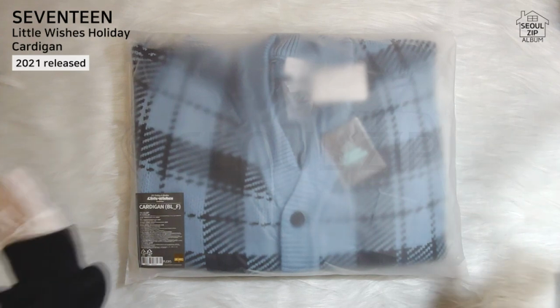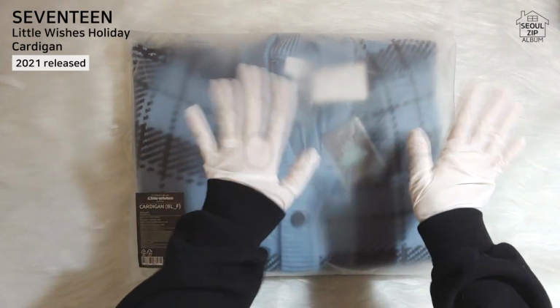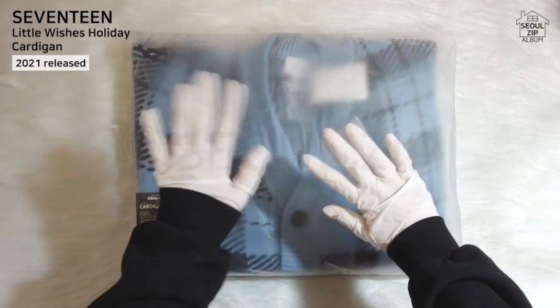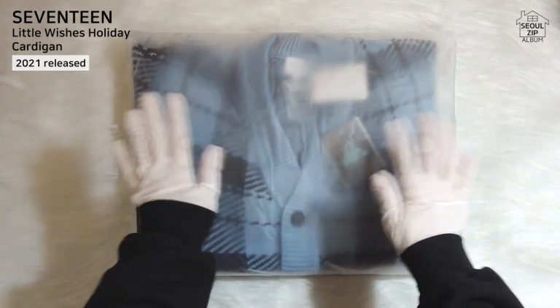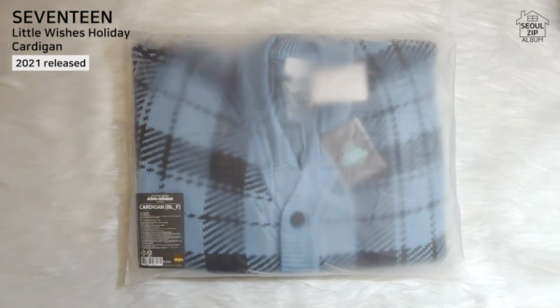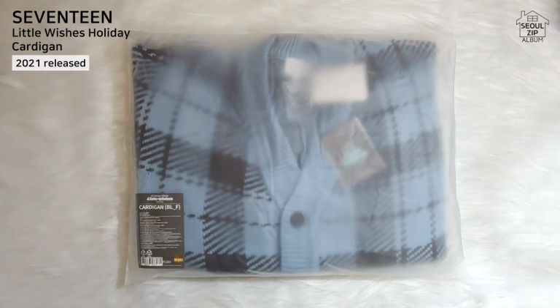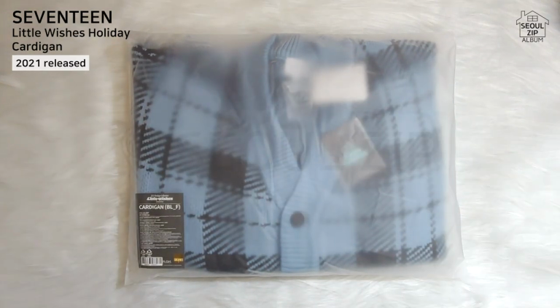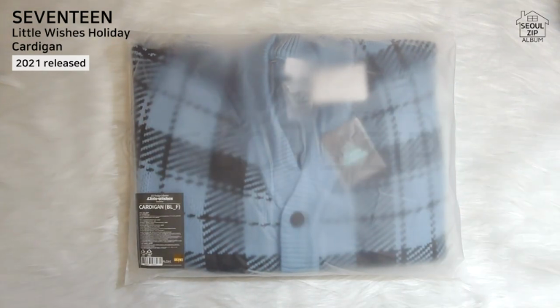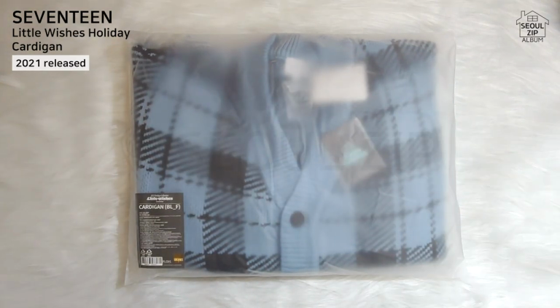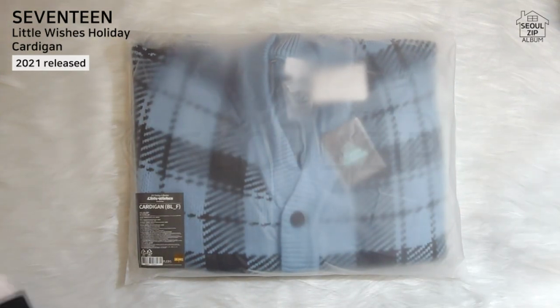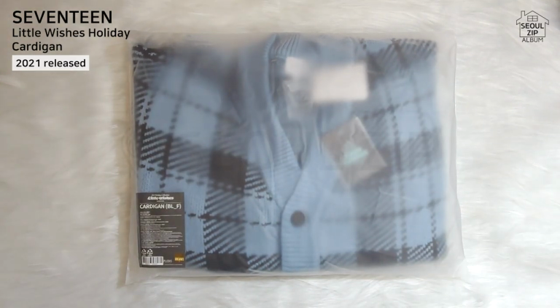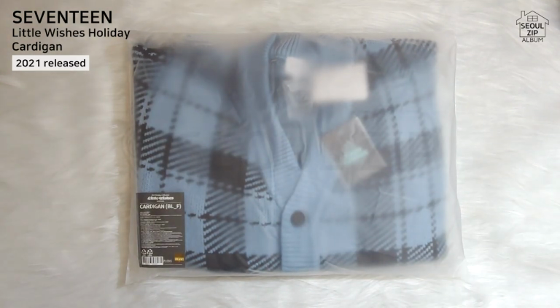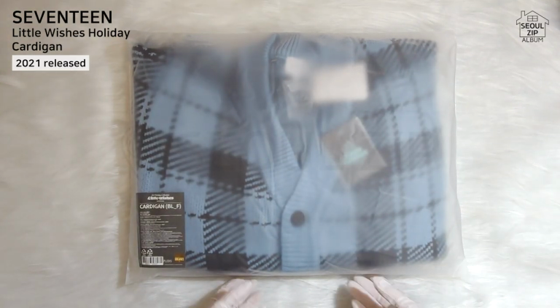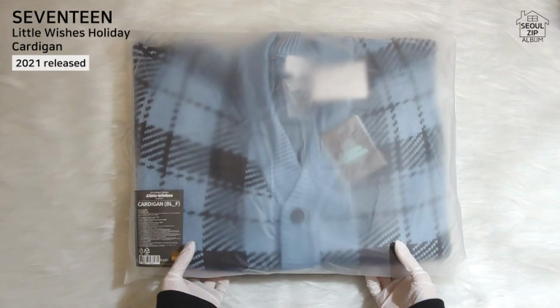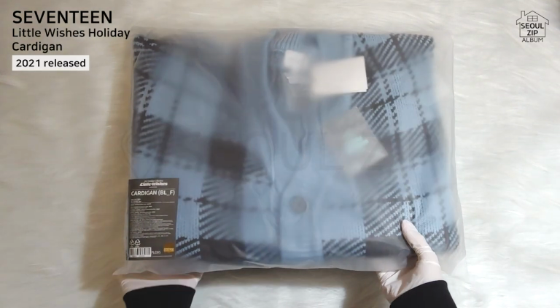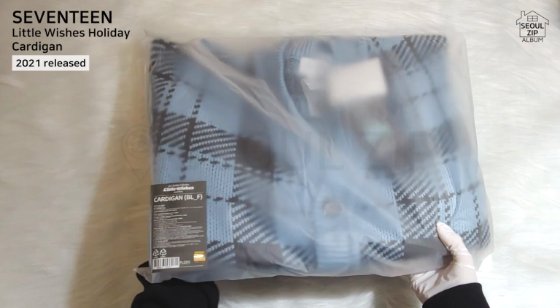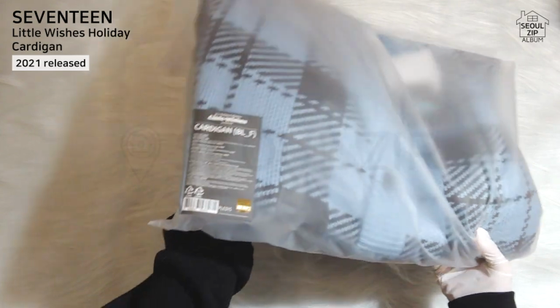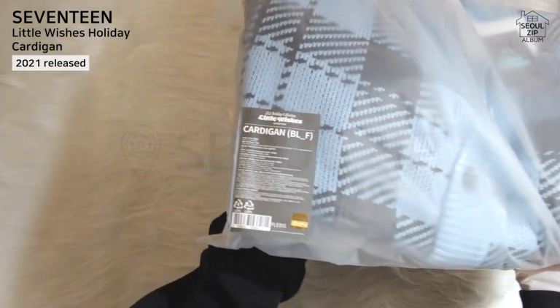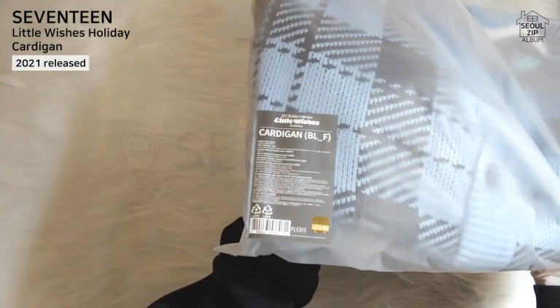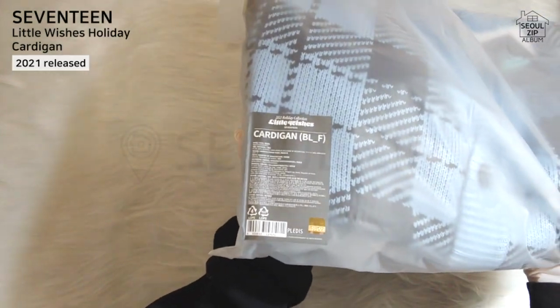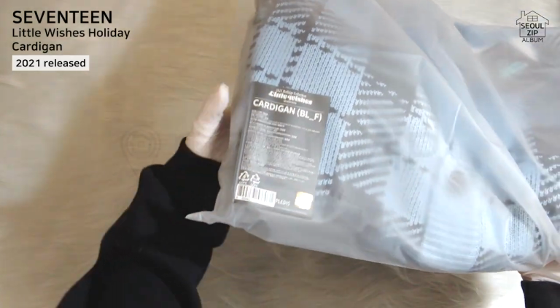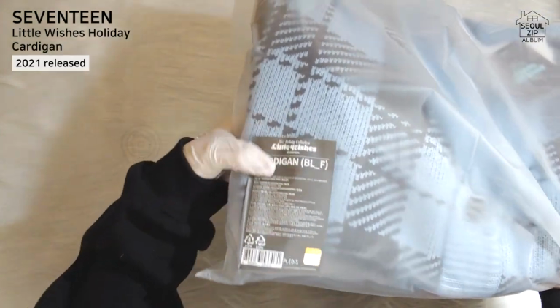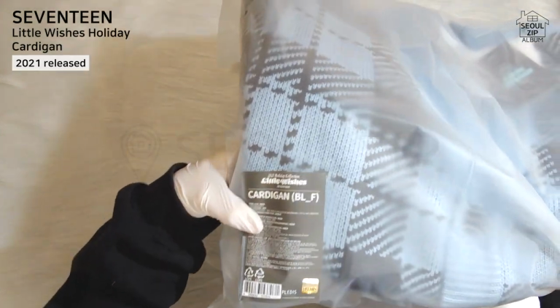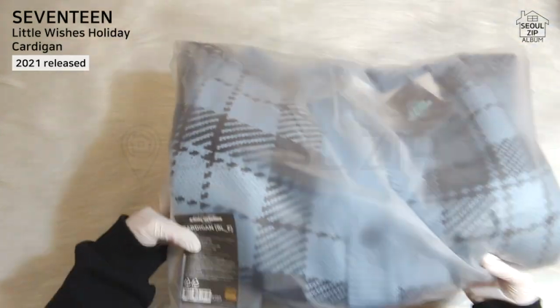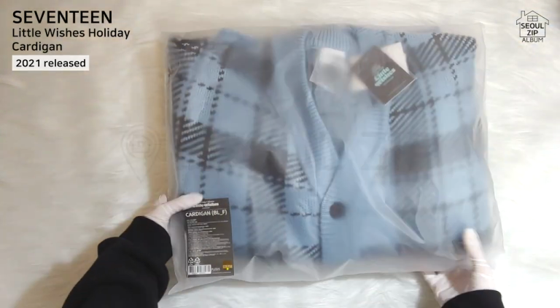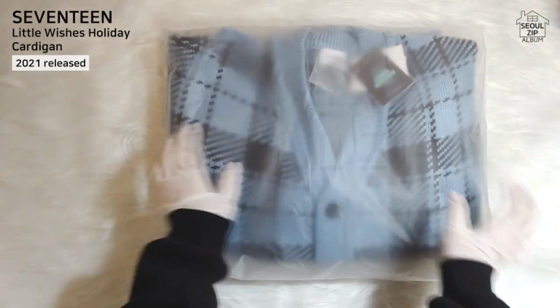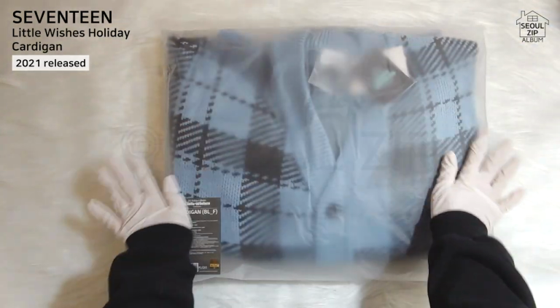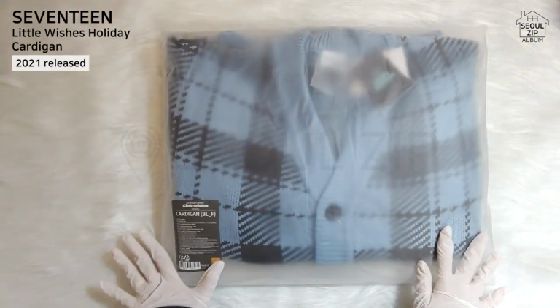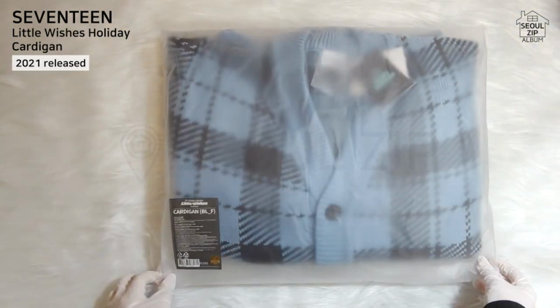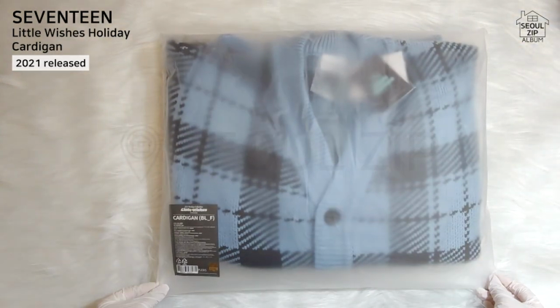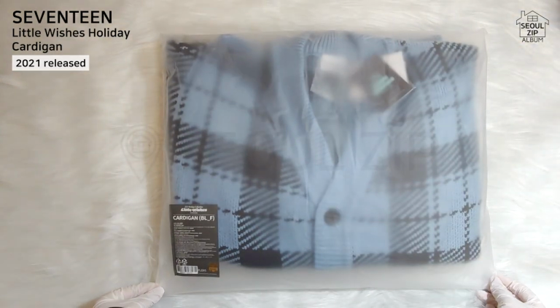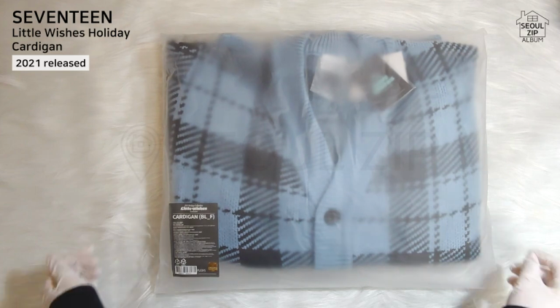Hi y'all! Today I want to unbox an item that was released in the past but is still popular. This is the Holiday Collection Little Wishes 17 Cardigan. Wow, that was a mouthful.